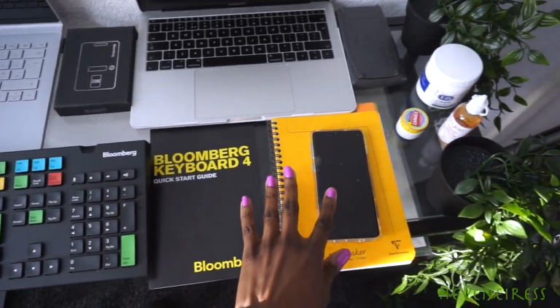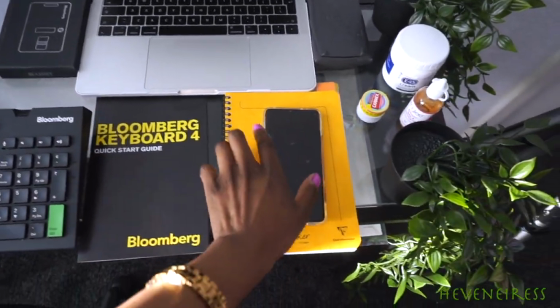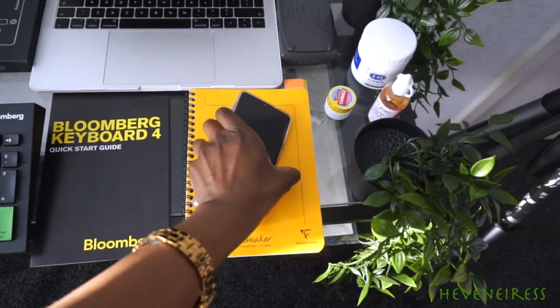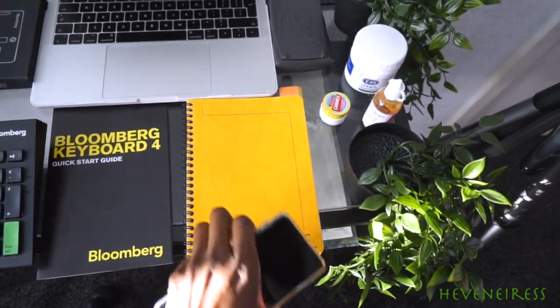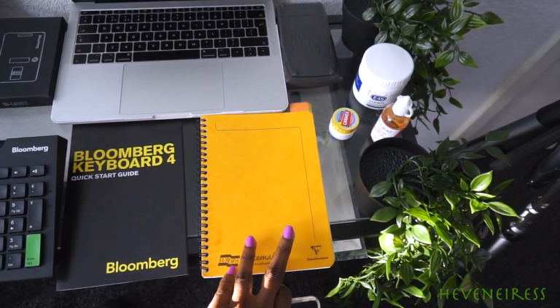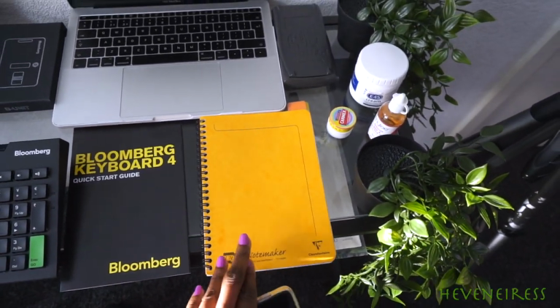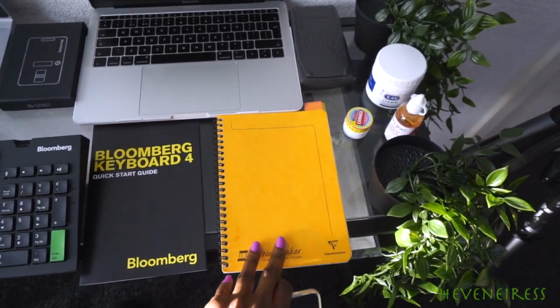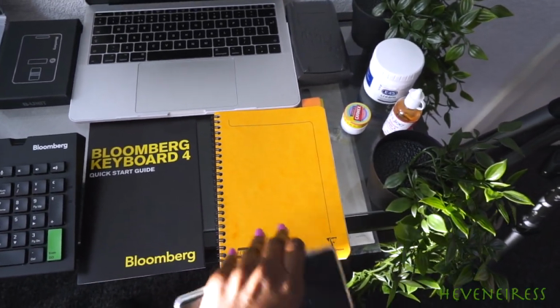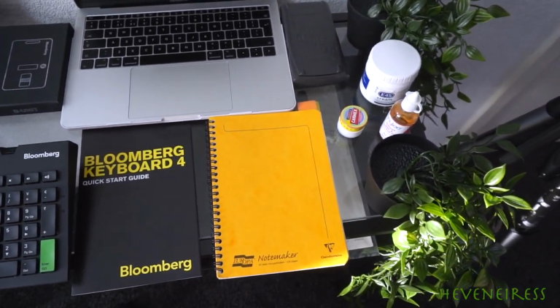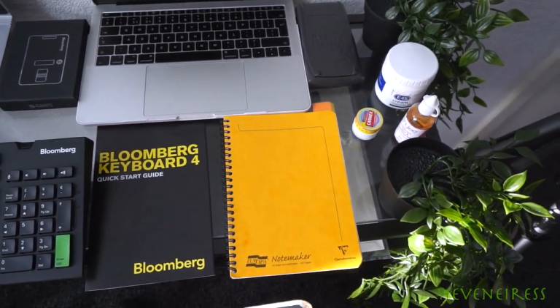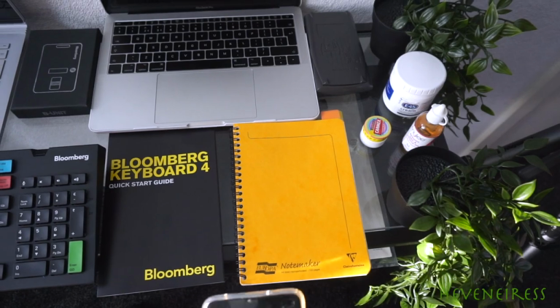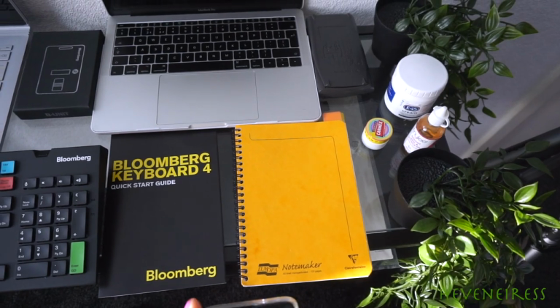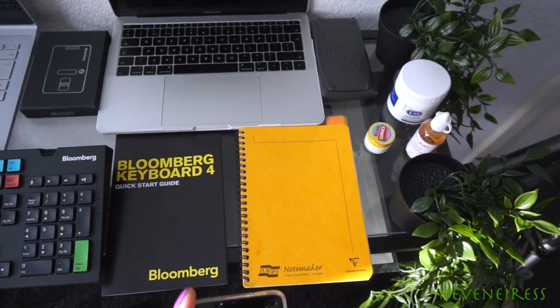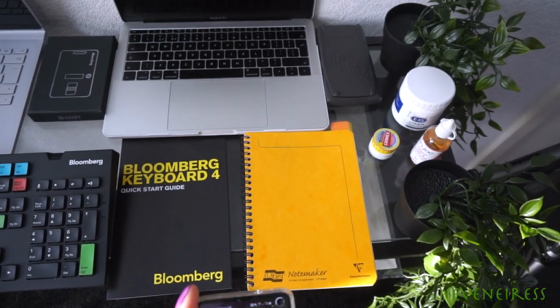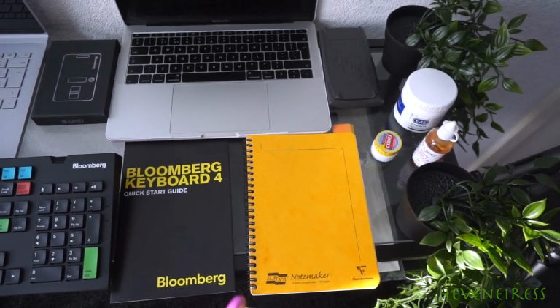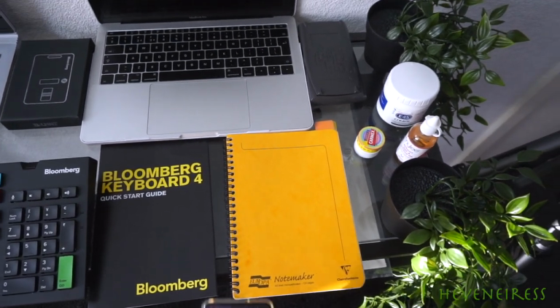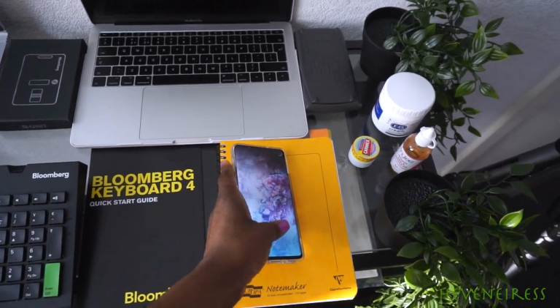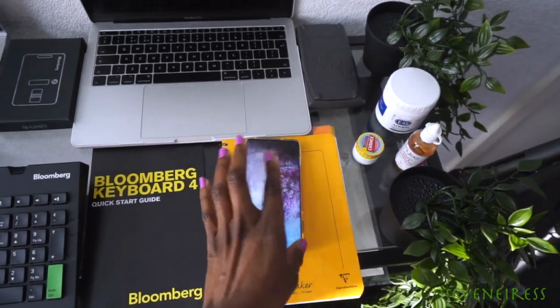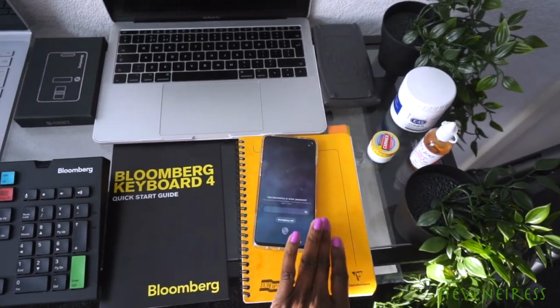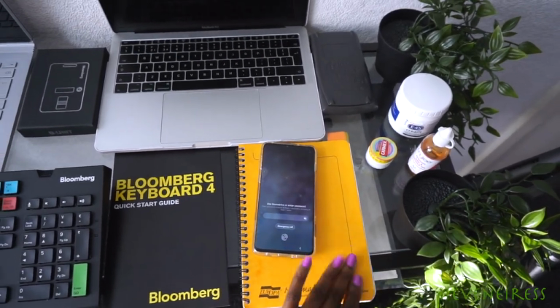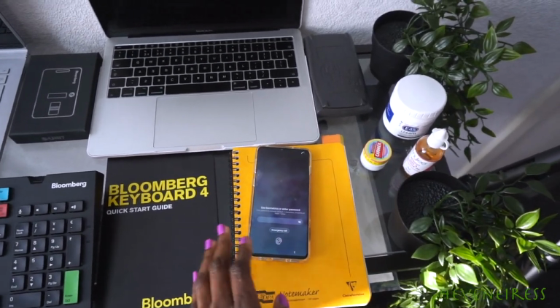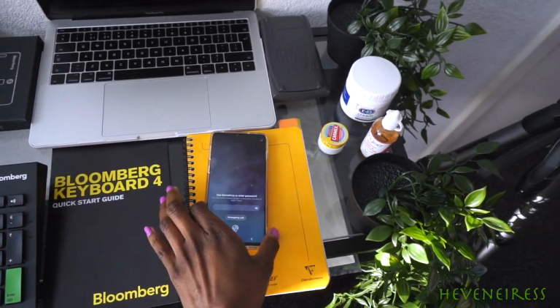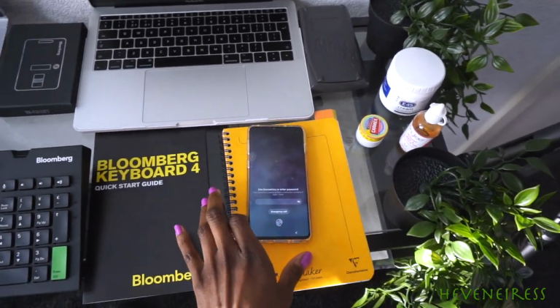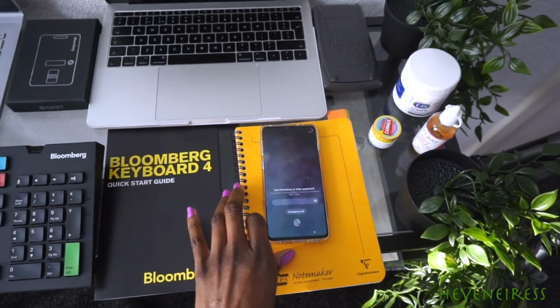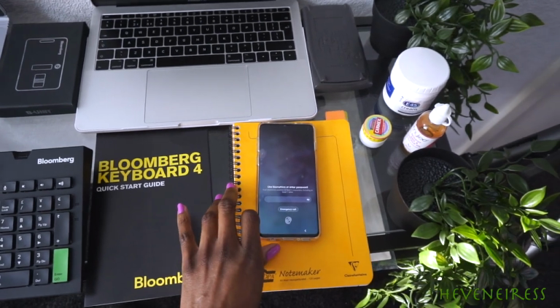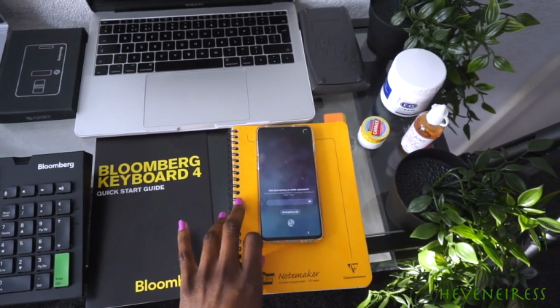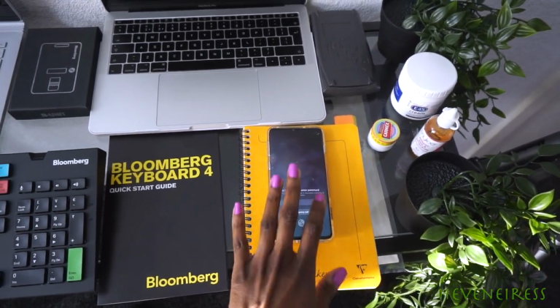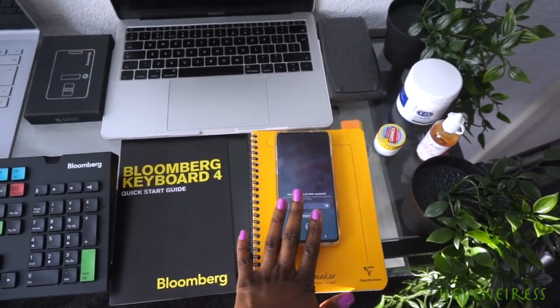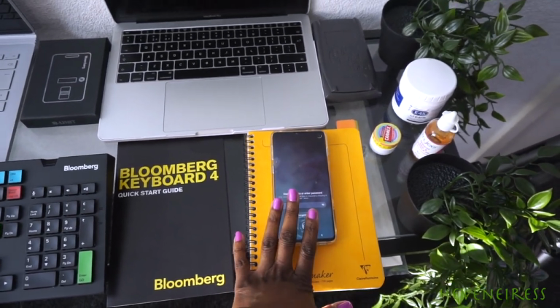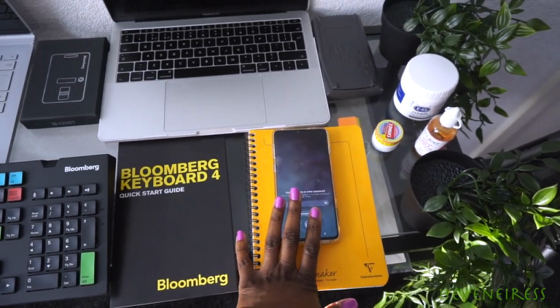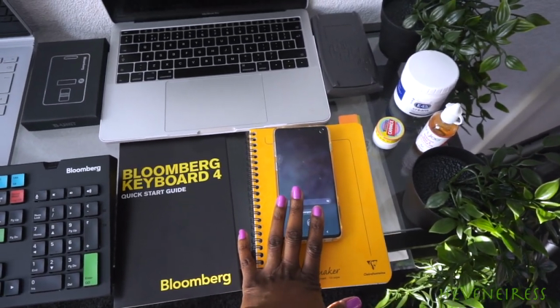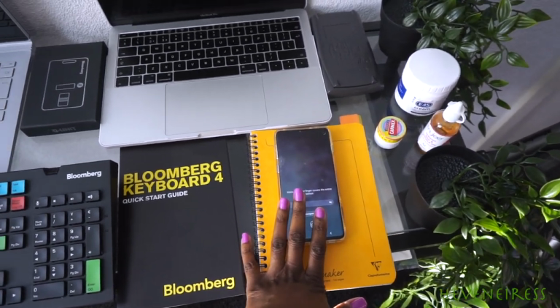Here I have a notepad just to sort of jot down things, just something here if I need it. I have my phone so I can be in contact with clients and colleagues.